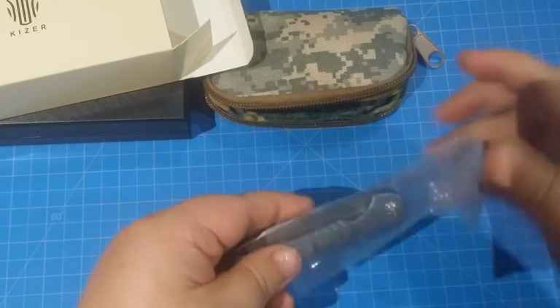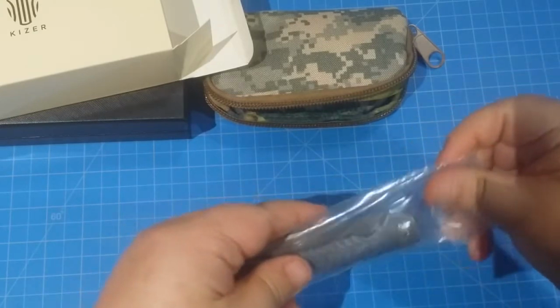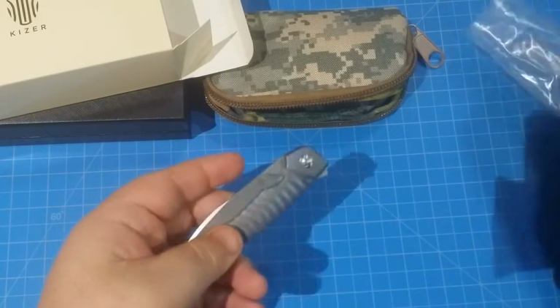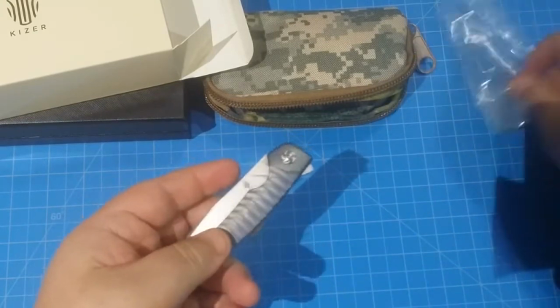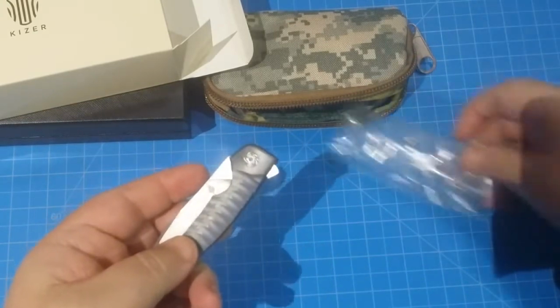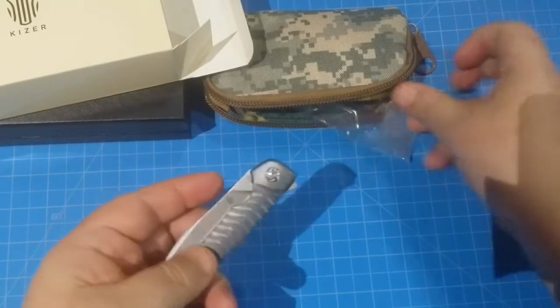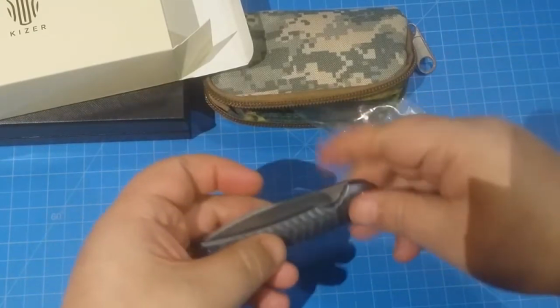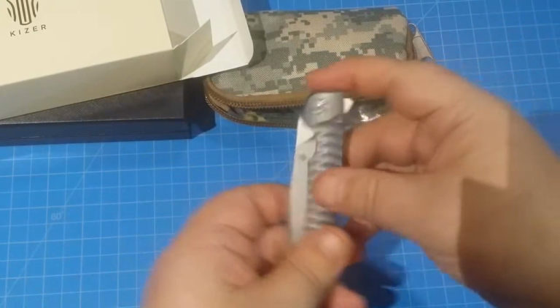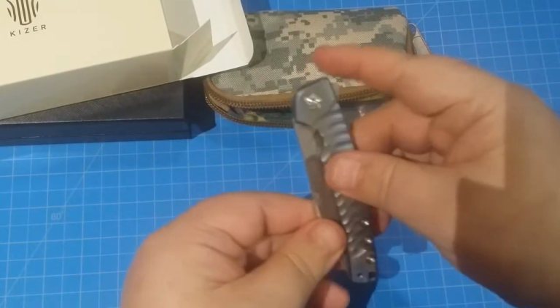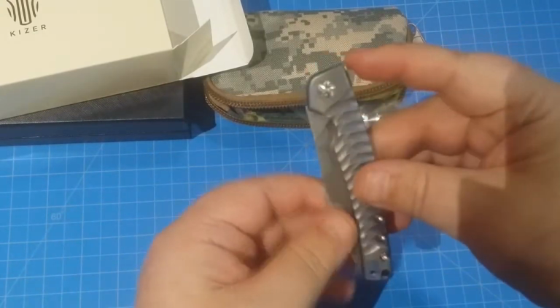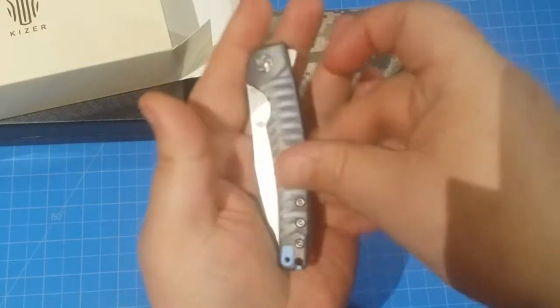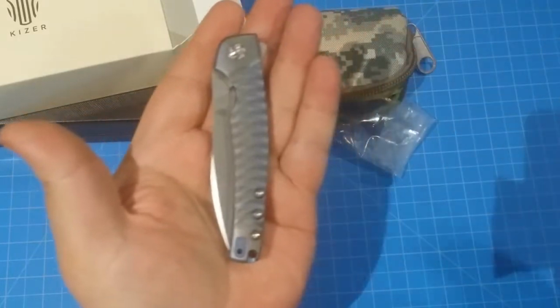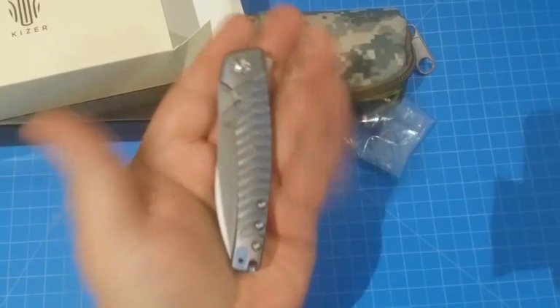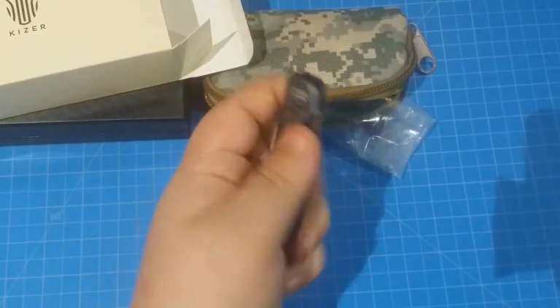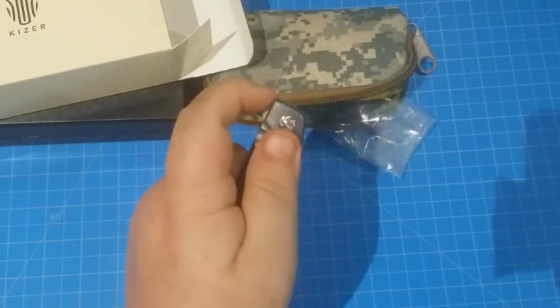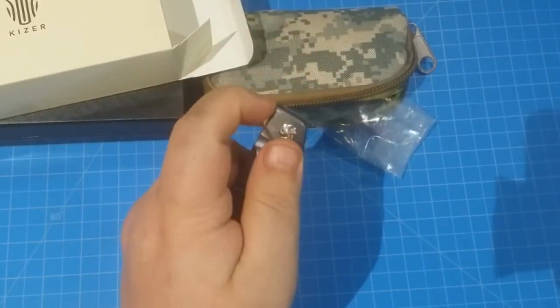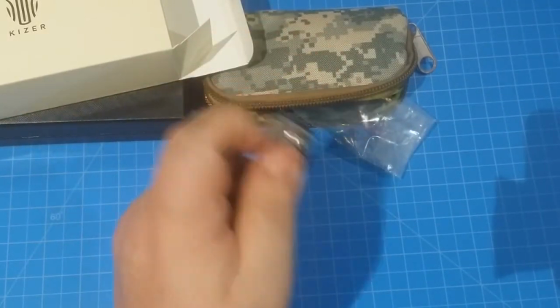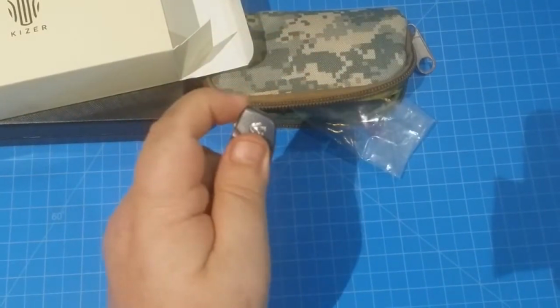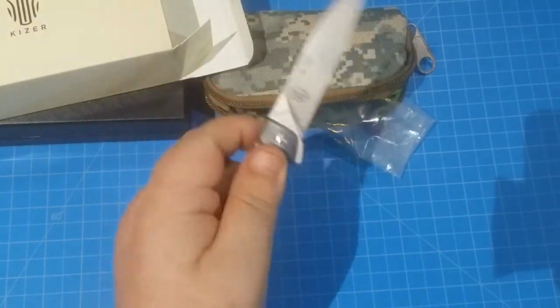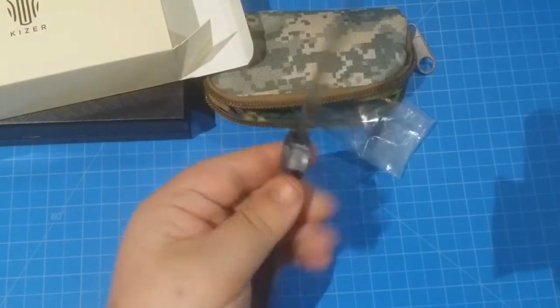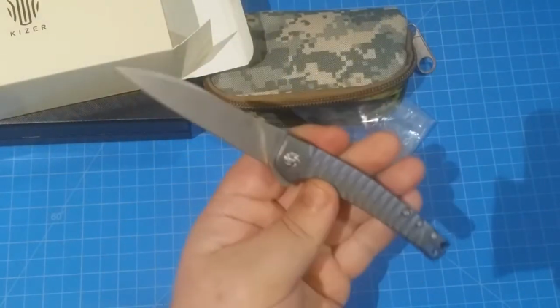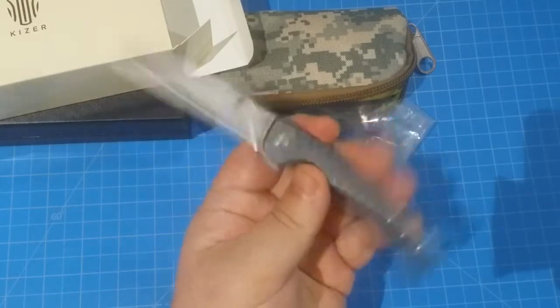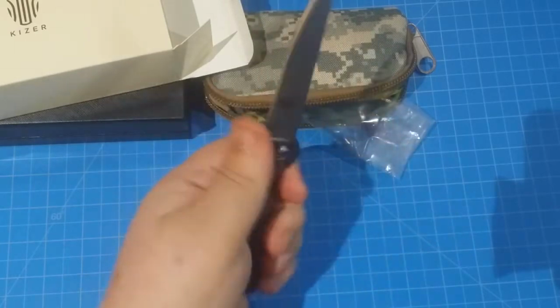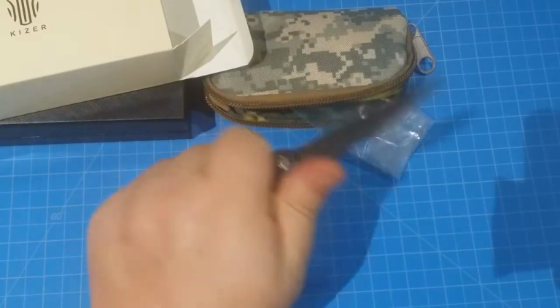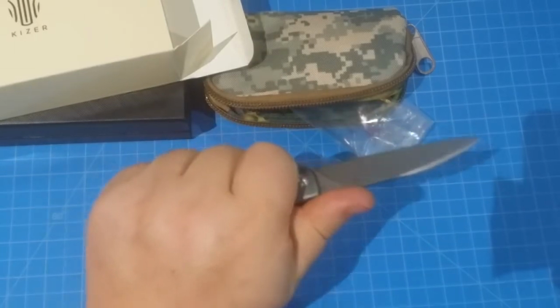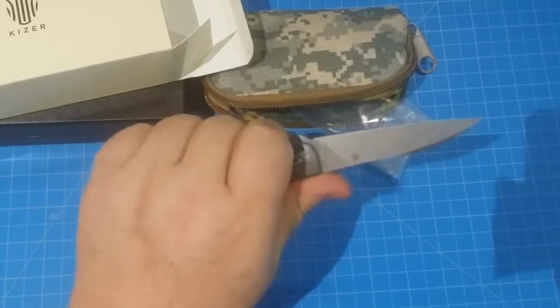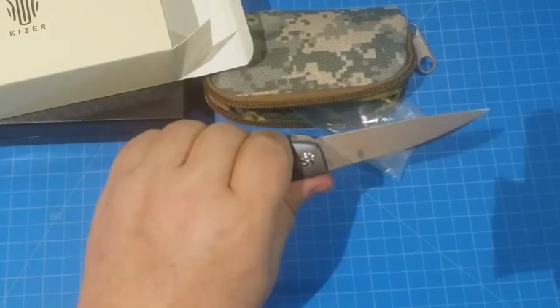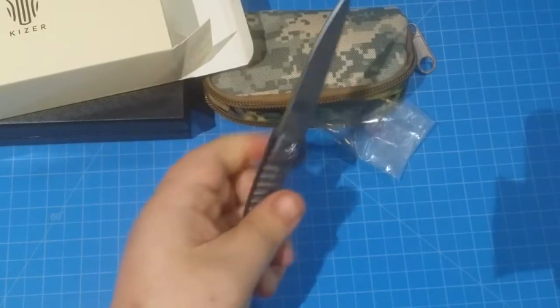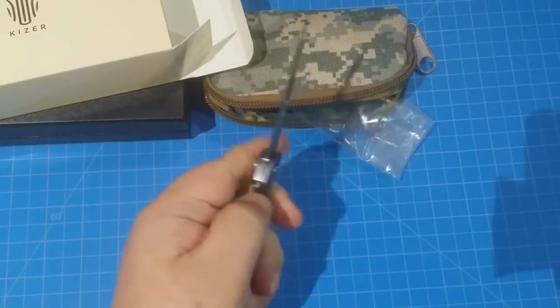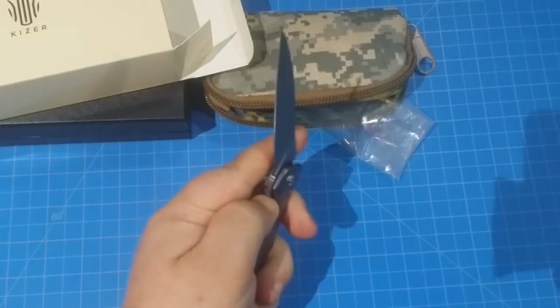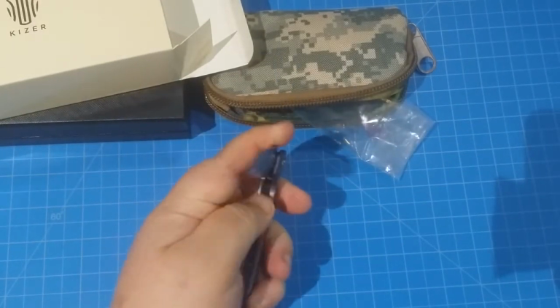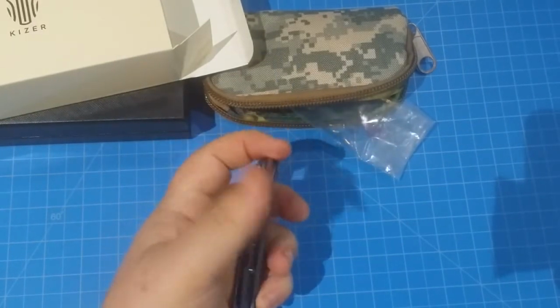This end is already open. Fantastic, look at that. This reminds me — as far as size and the way it feels in hand — of the titanium ZT 450.